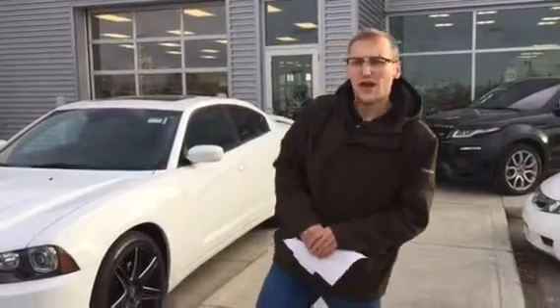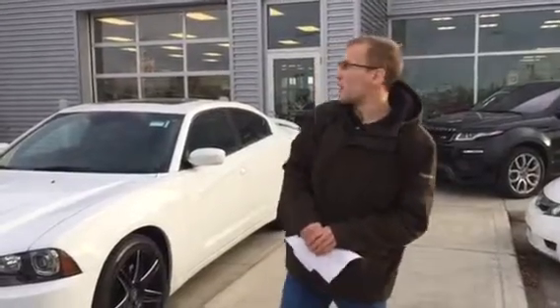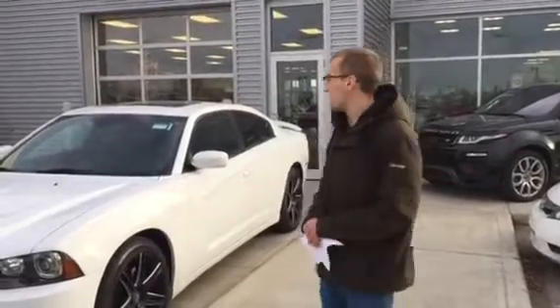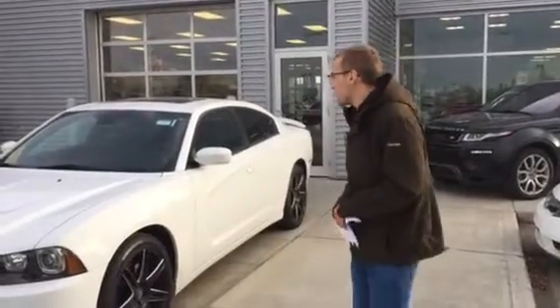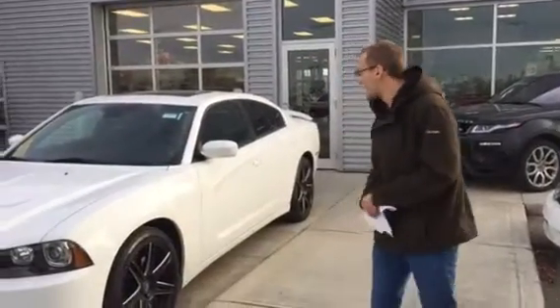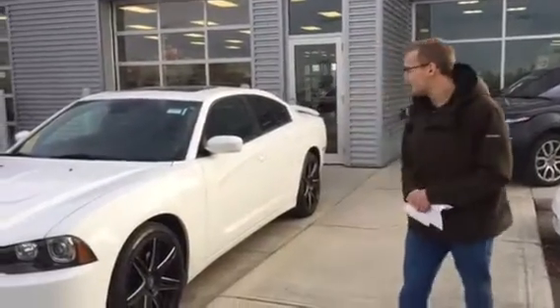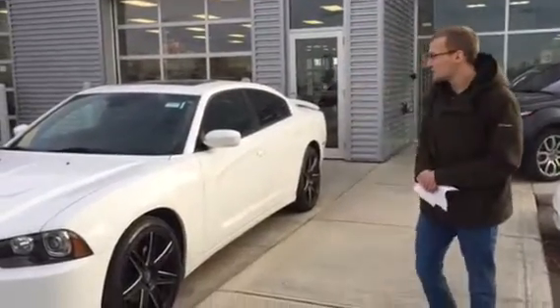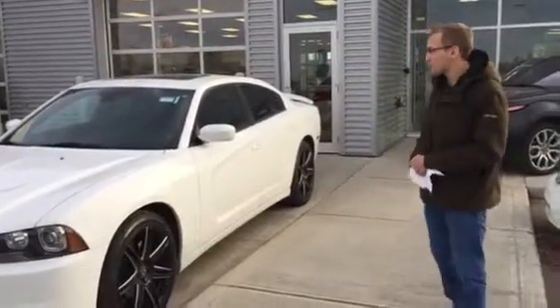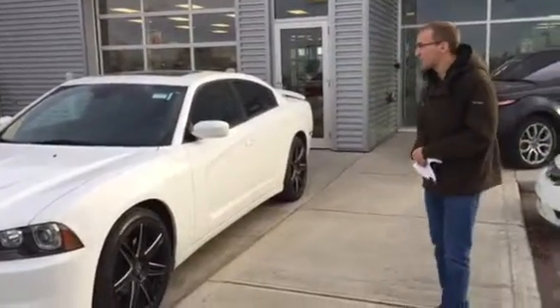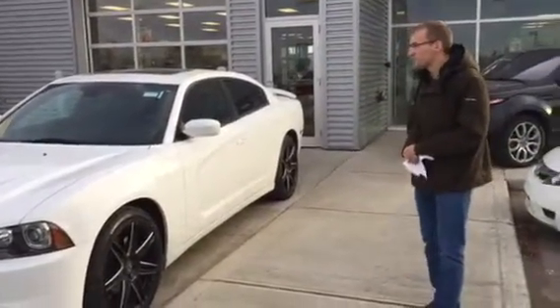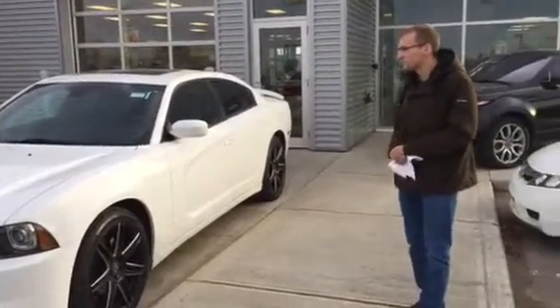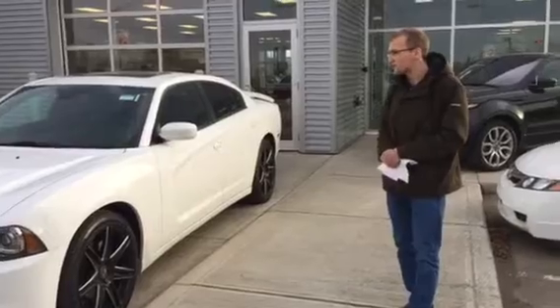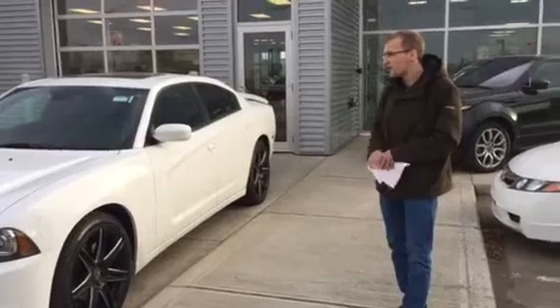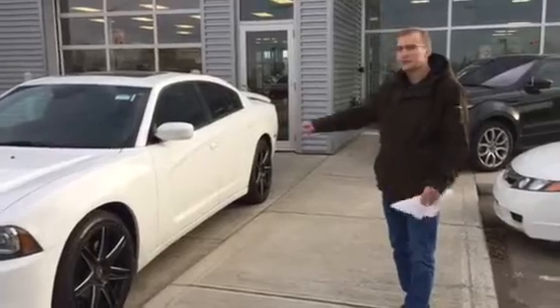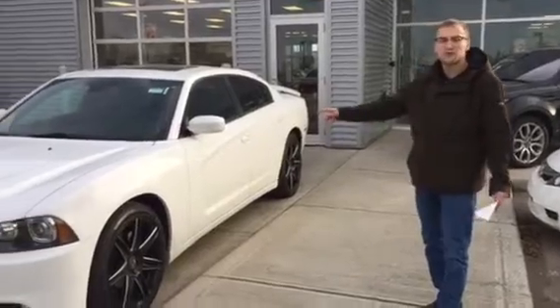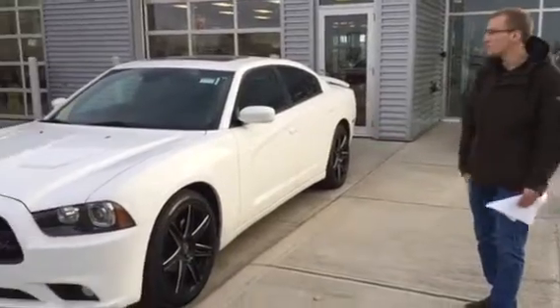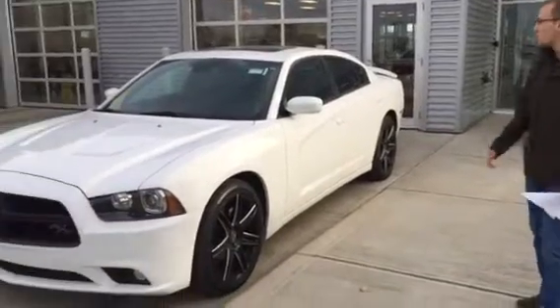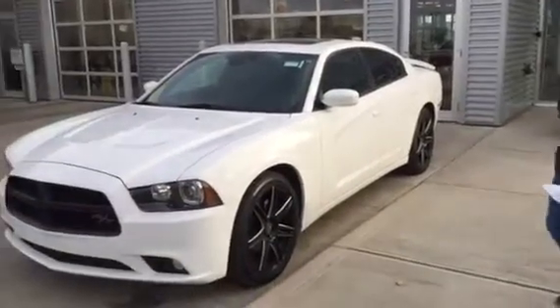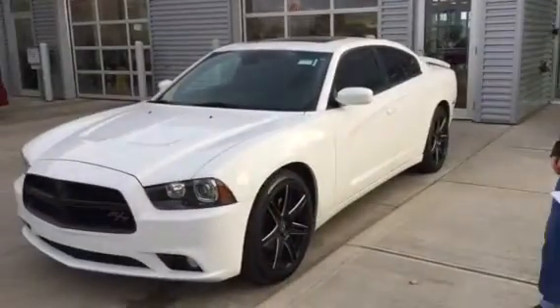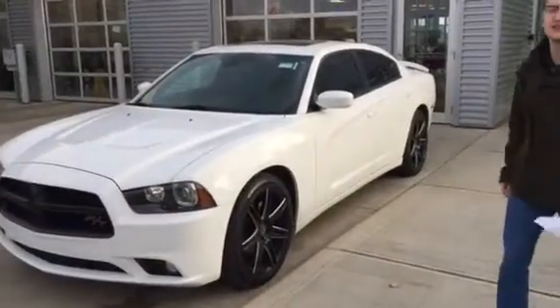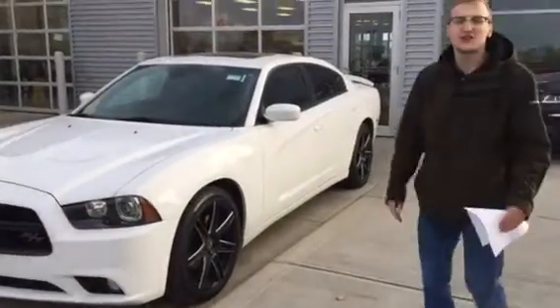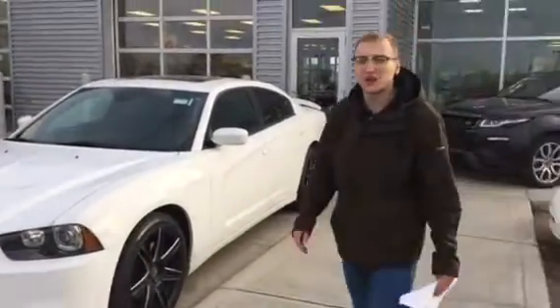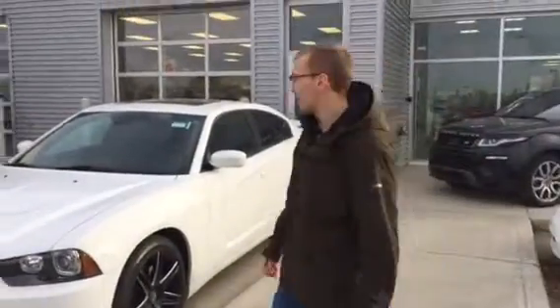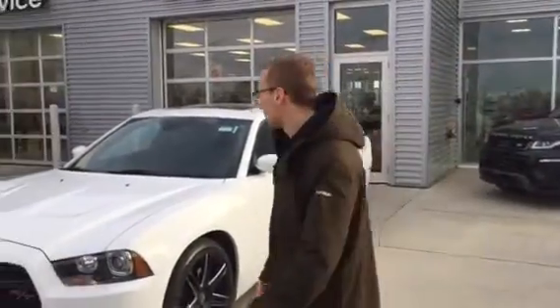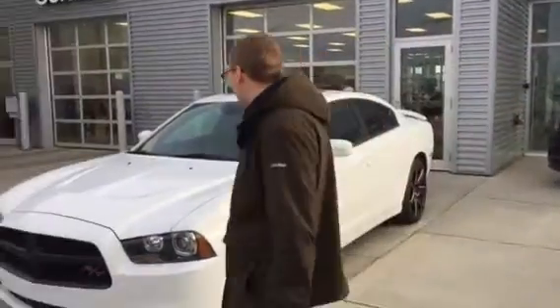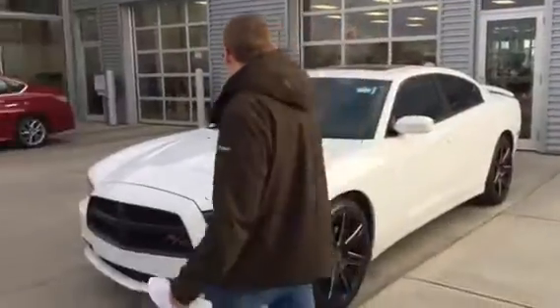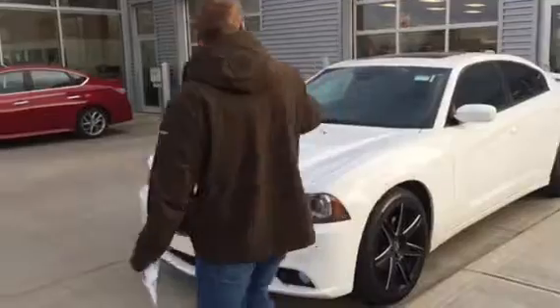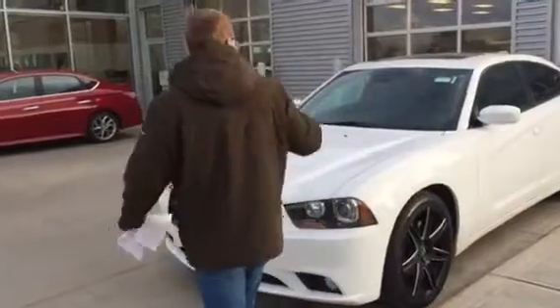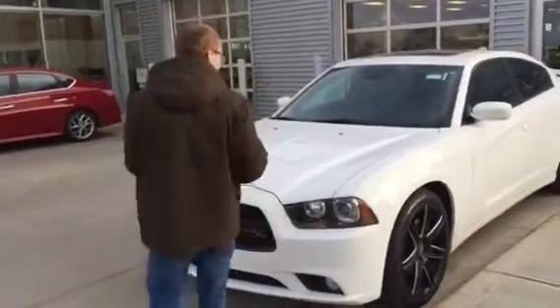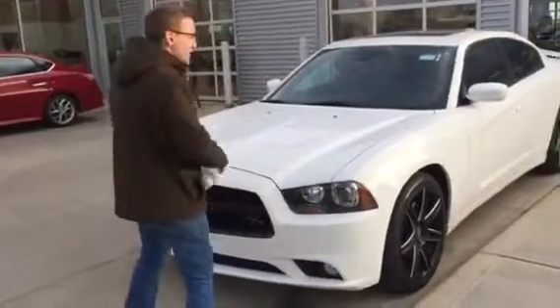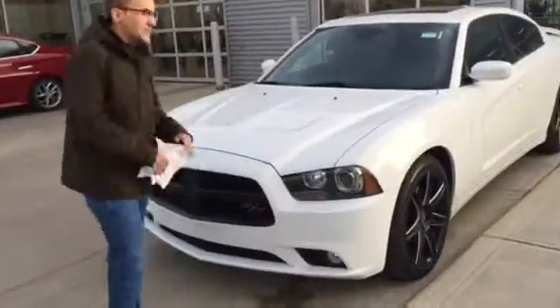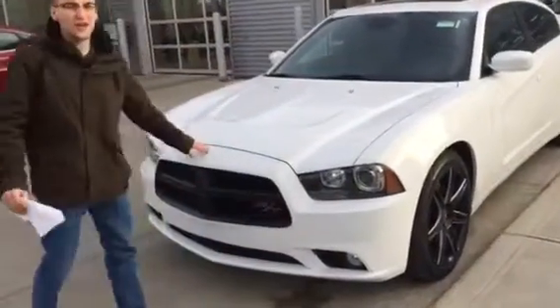Hey, Mario — Donovan here at LA Nissan. I just want to quickly introduce myself and briefly show you that 2014 Dodge Charger RT that you're looking at. You have a 5.7 liter HEMI underneath the hood.